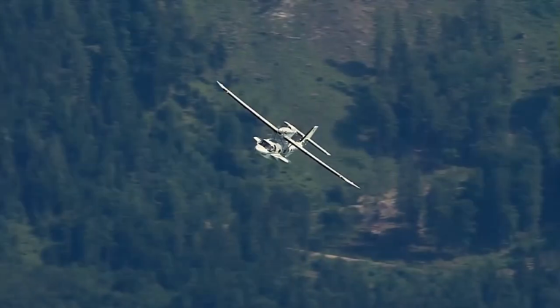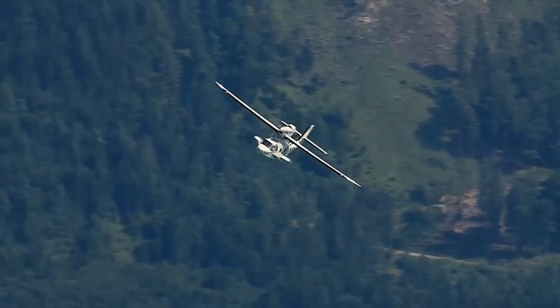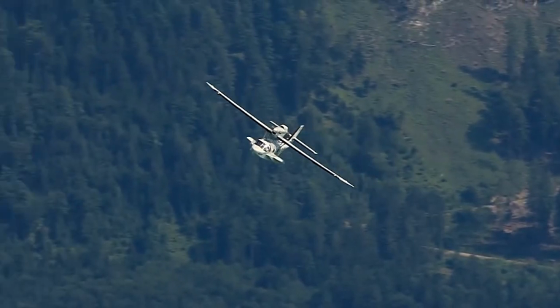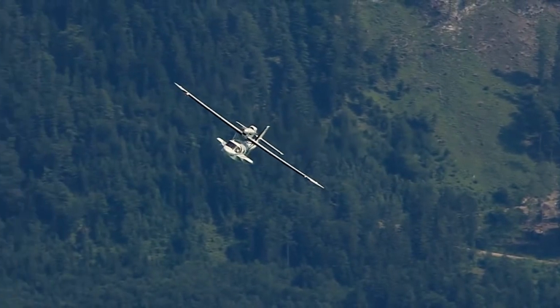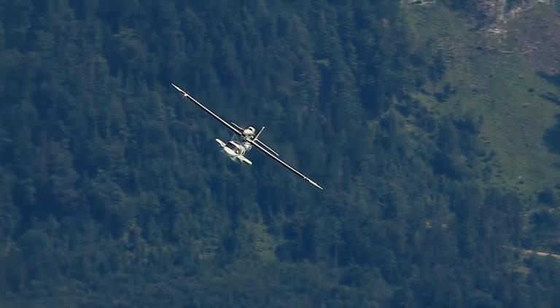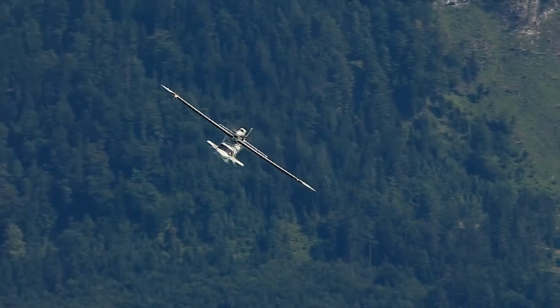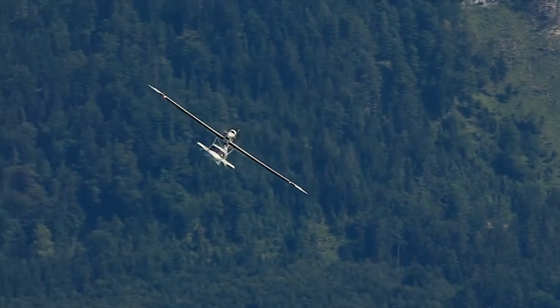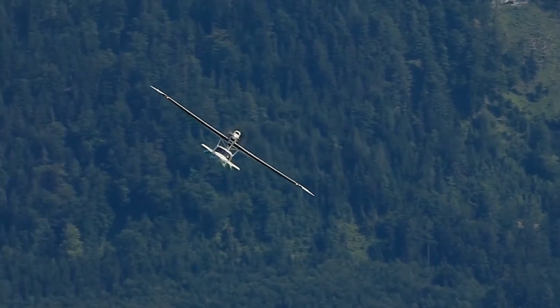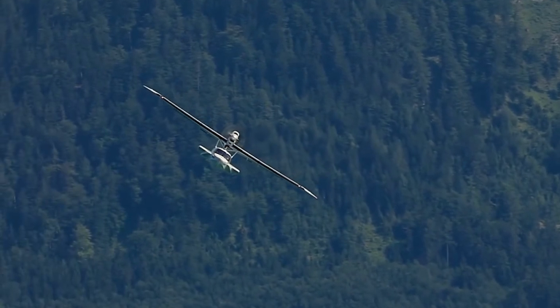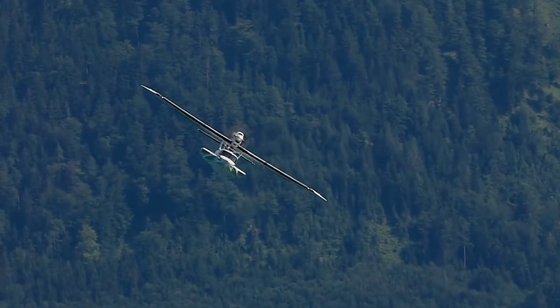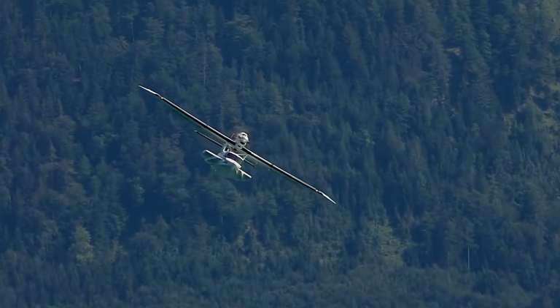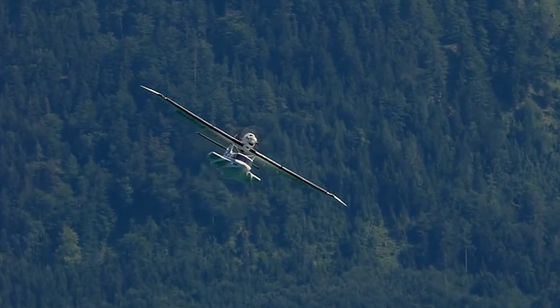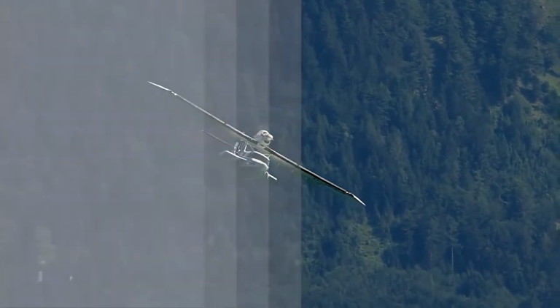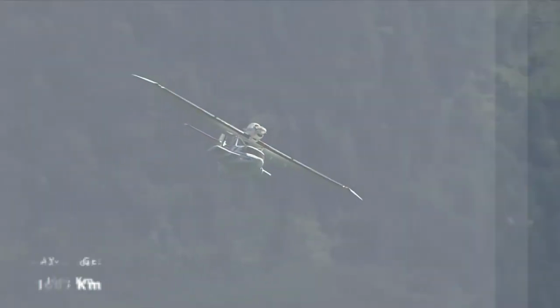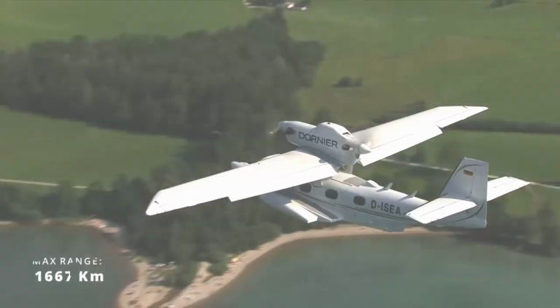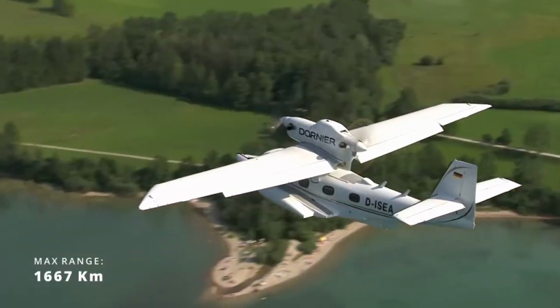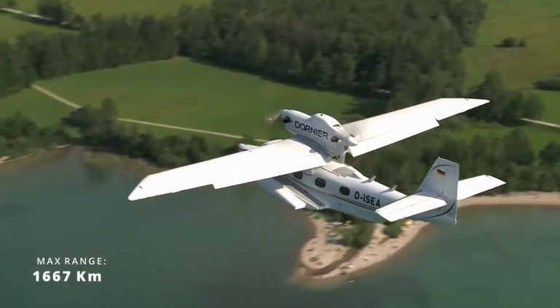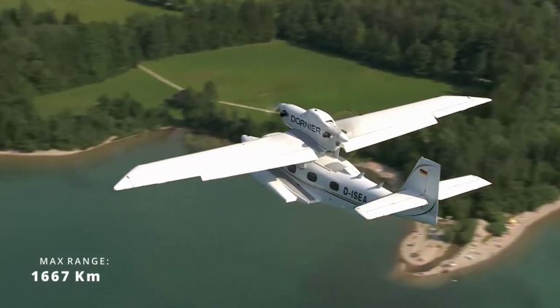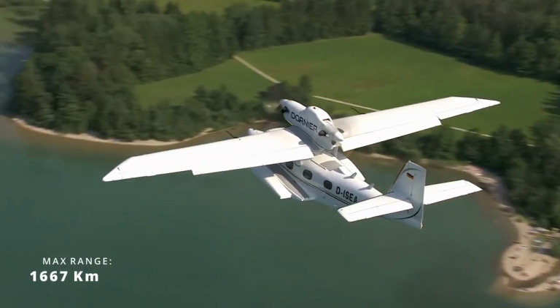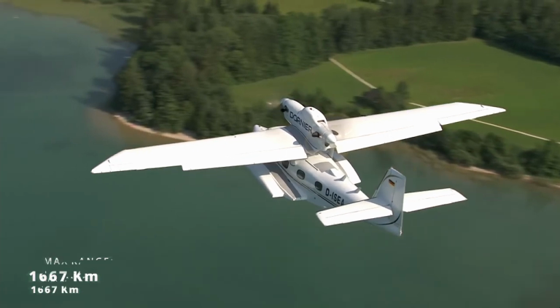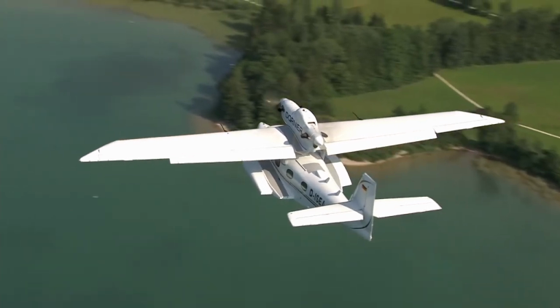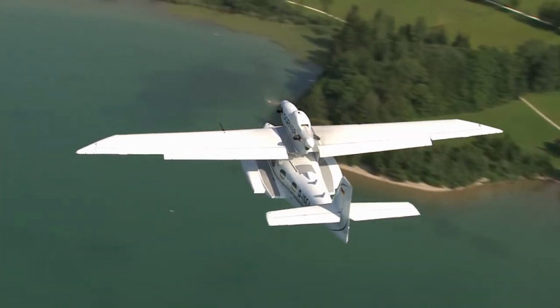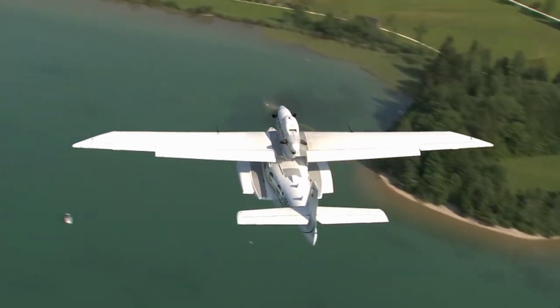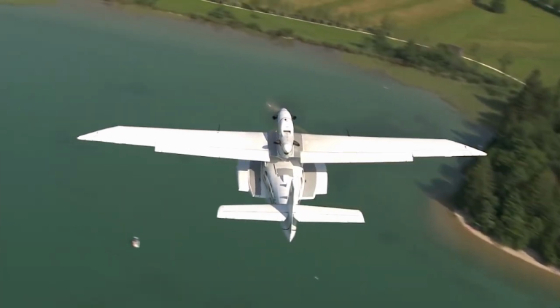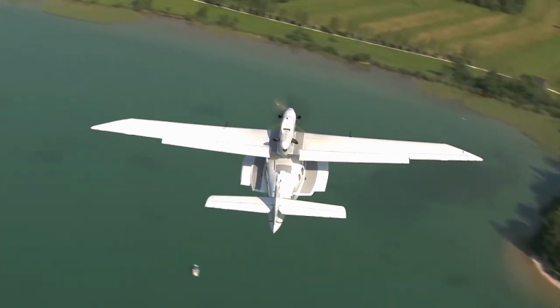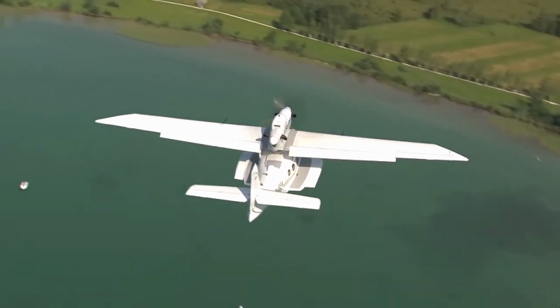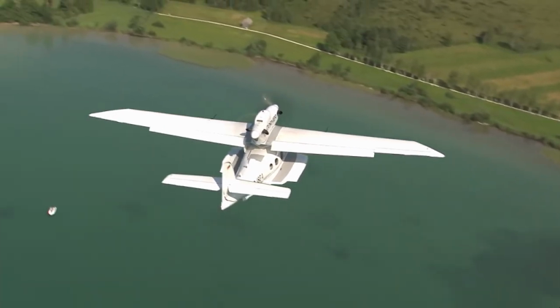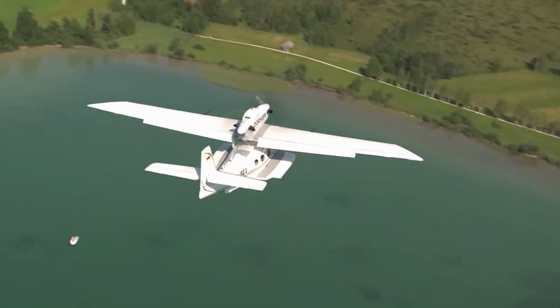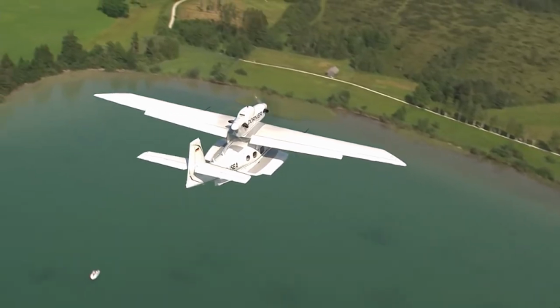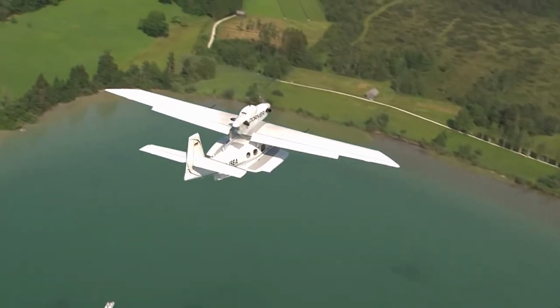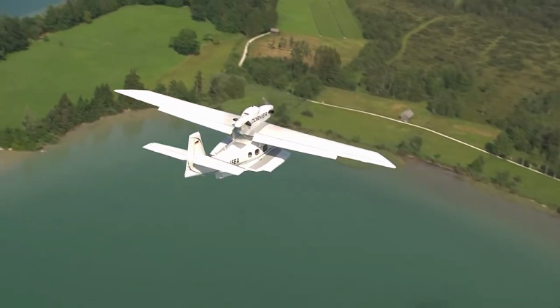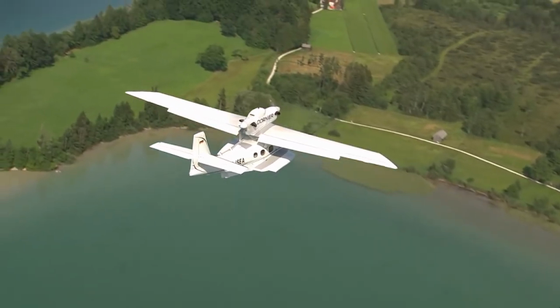It can travel for up to seven and a half hours with a maximum range of more than 1,600 km, and has a maximum operating altitude of more than 4,500 meters.